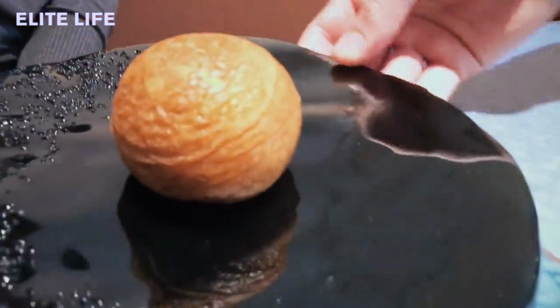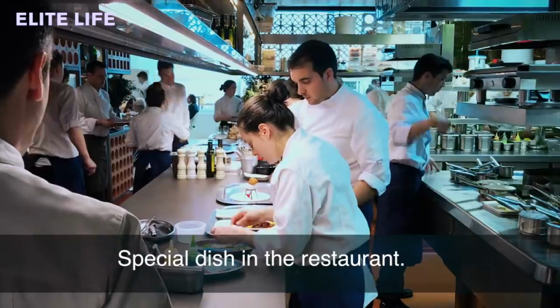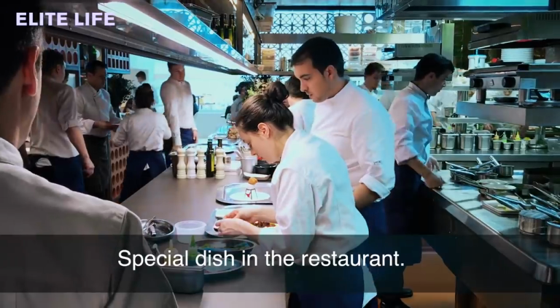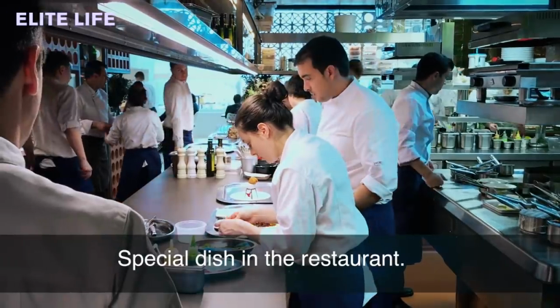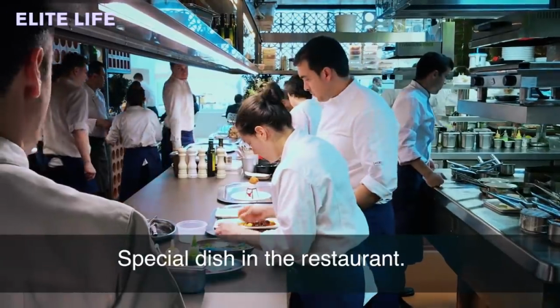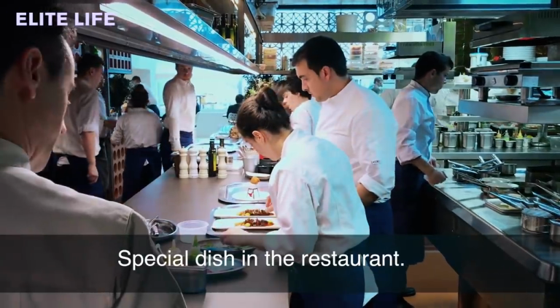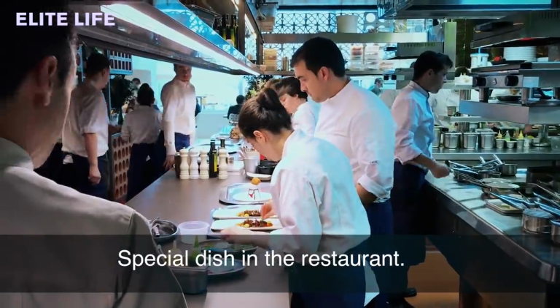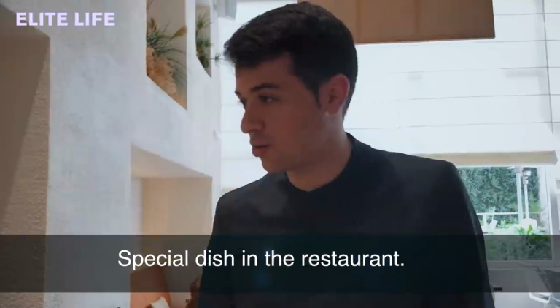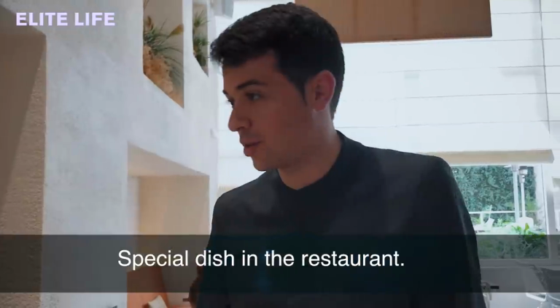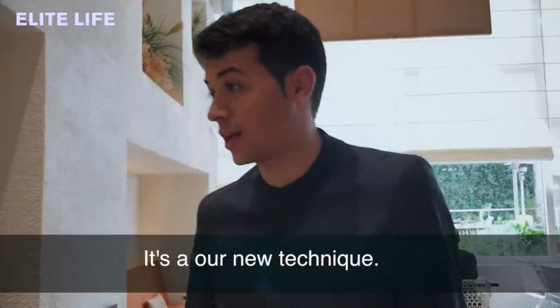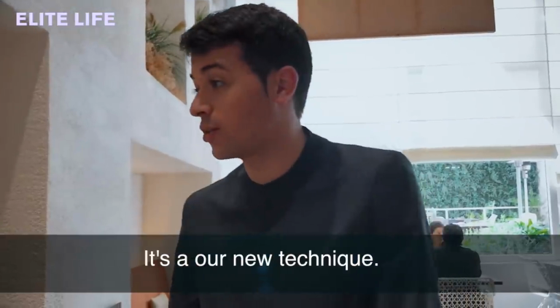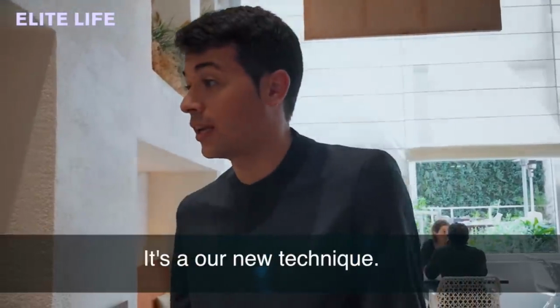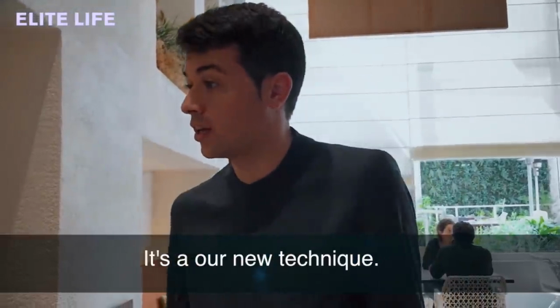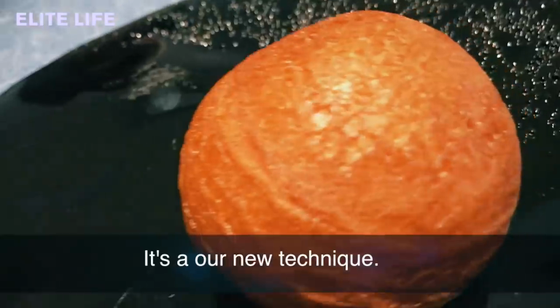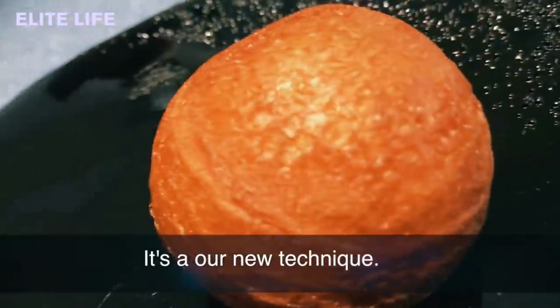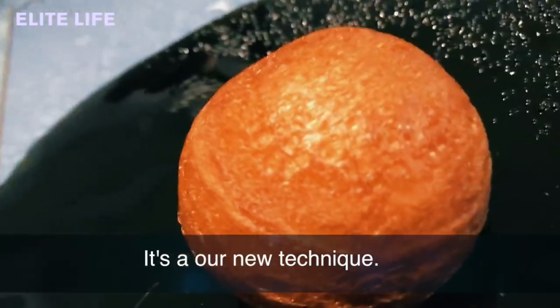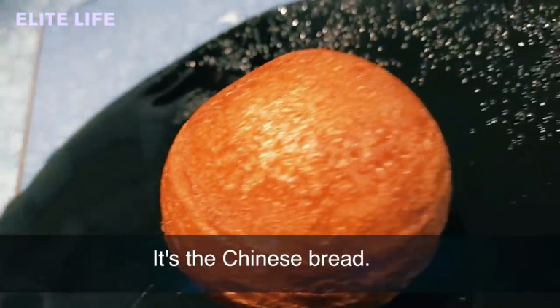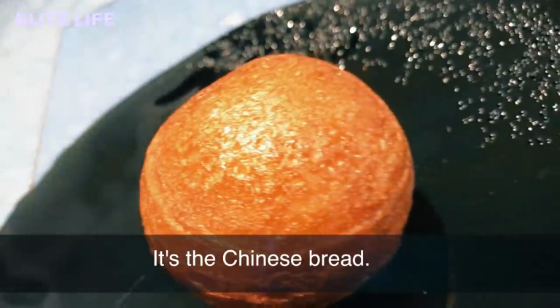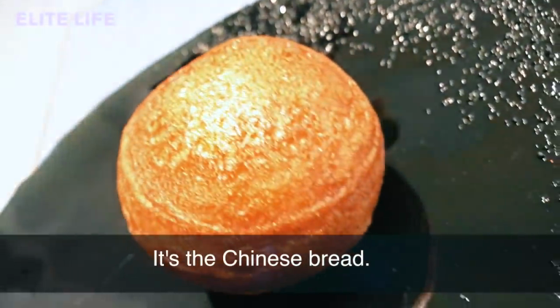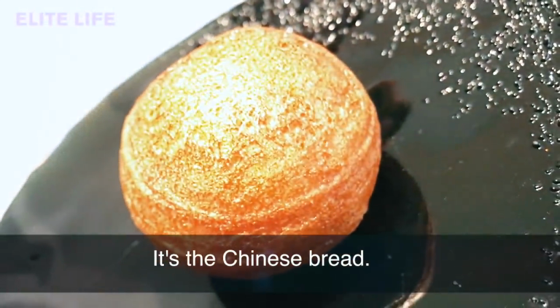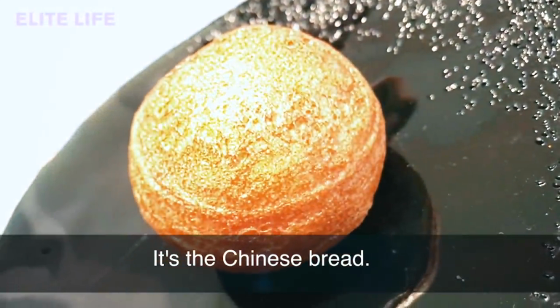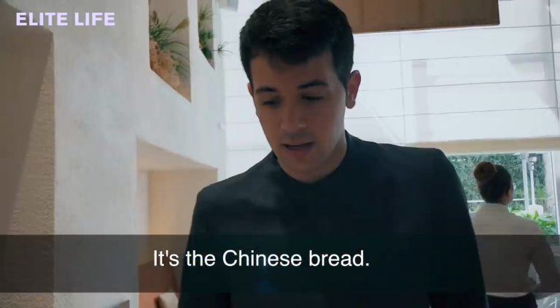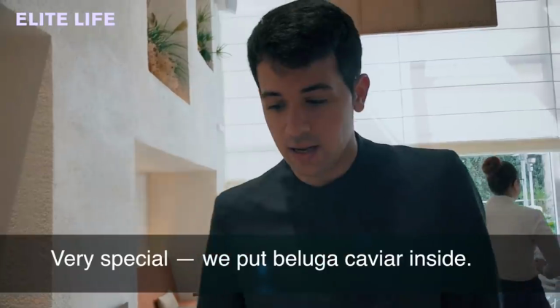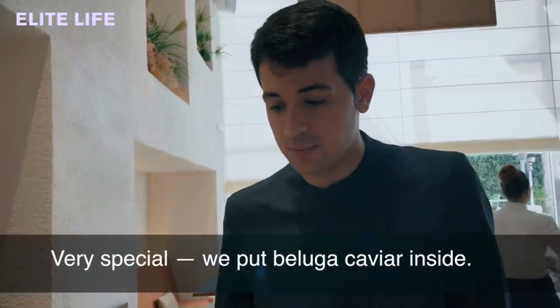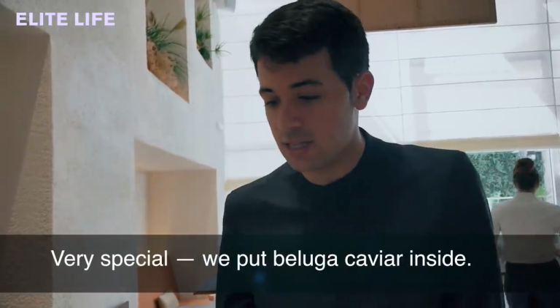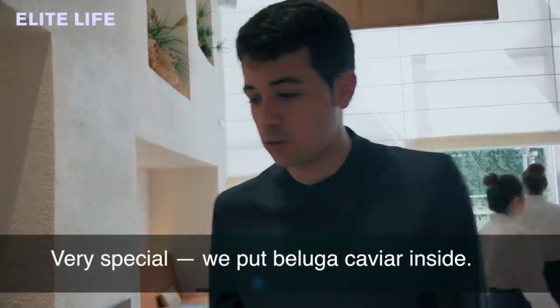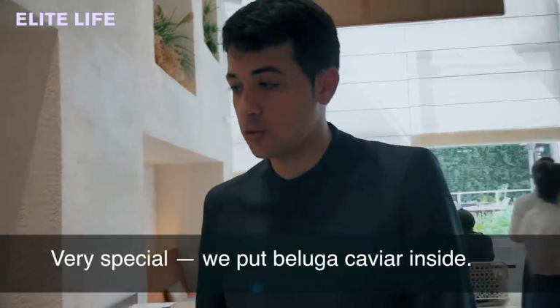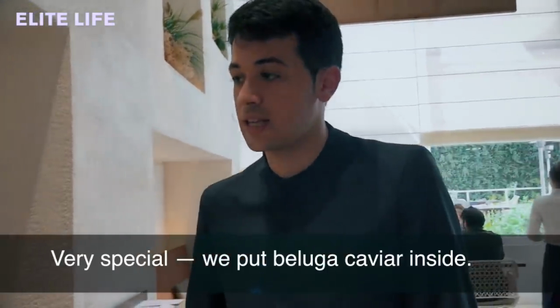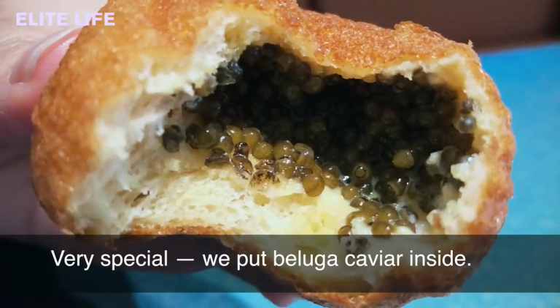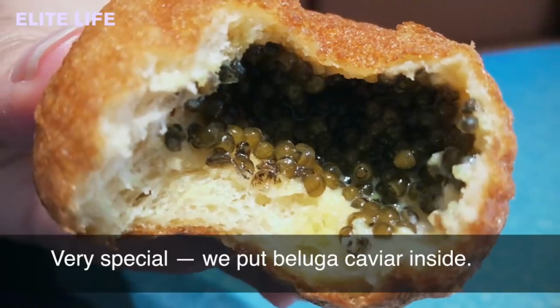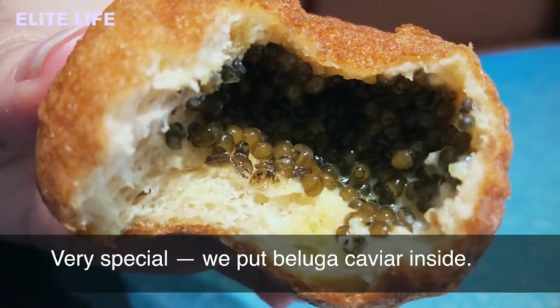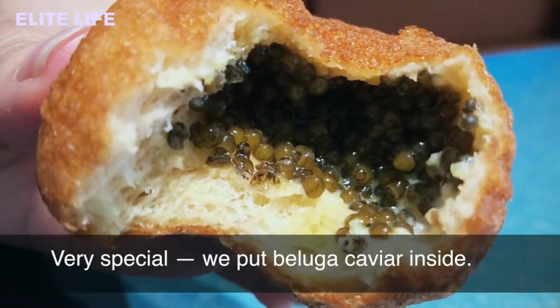A special dish here in the restaurant is a new technique we make here — it's the Chinese bread. It's special because we put inside the beluga caviar.